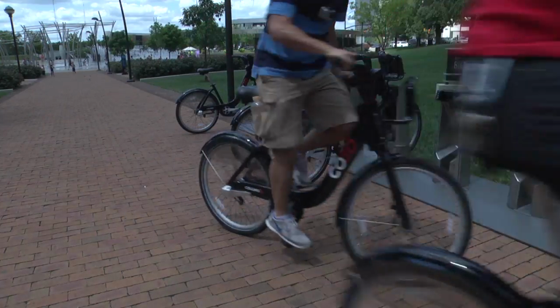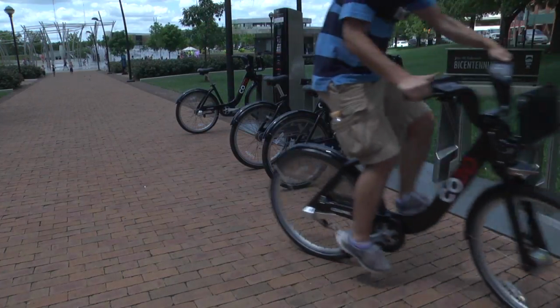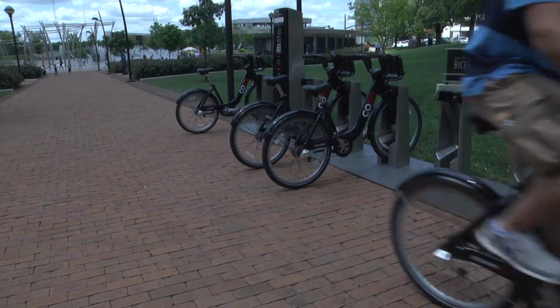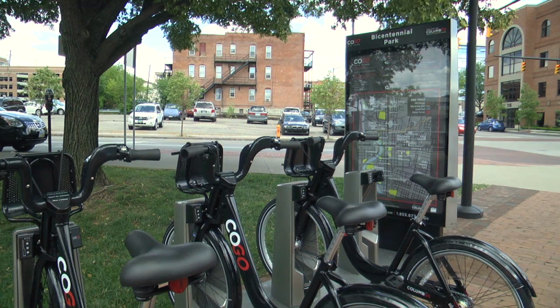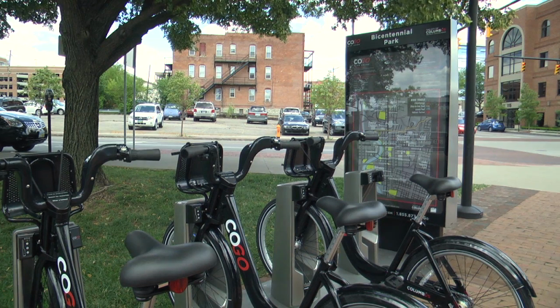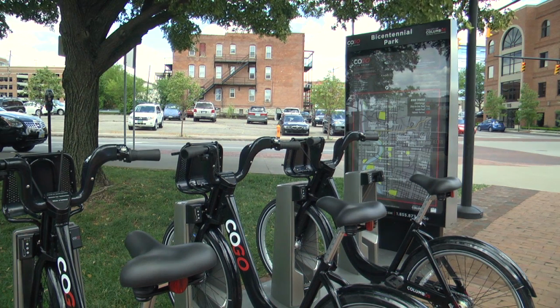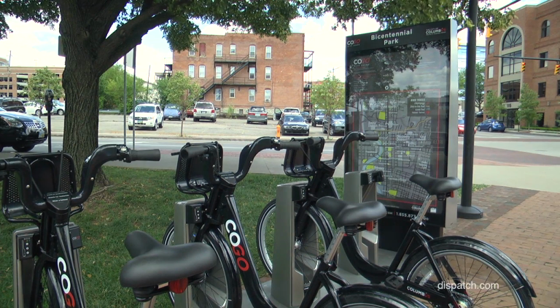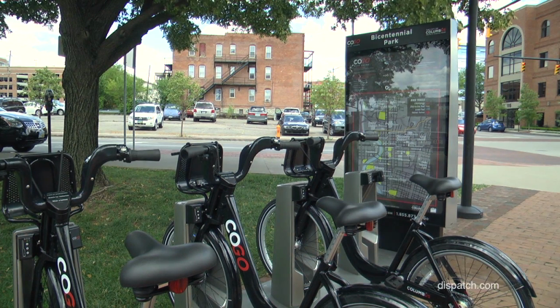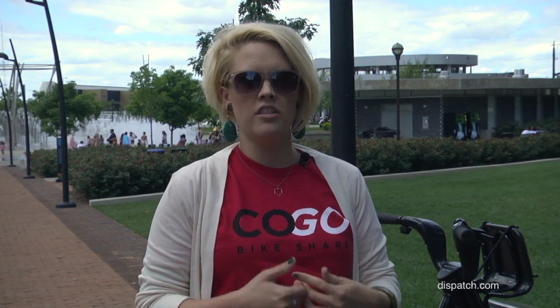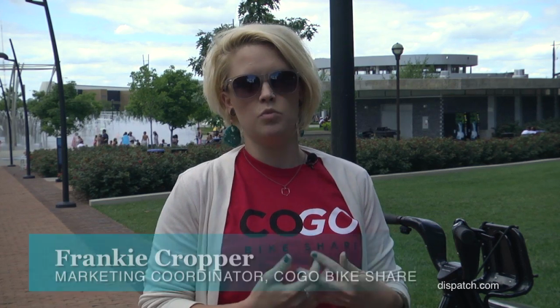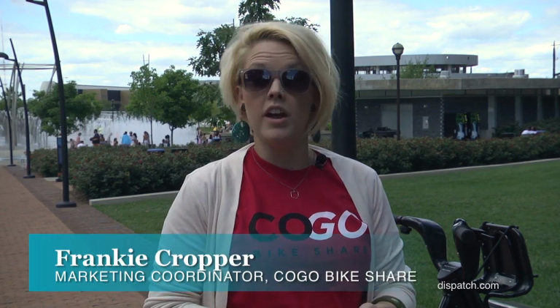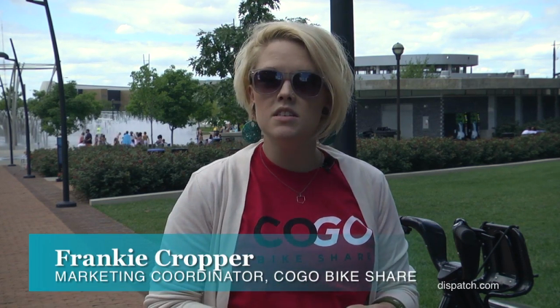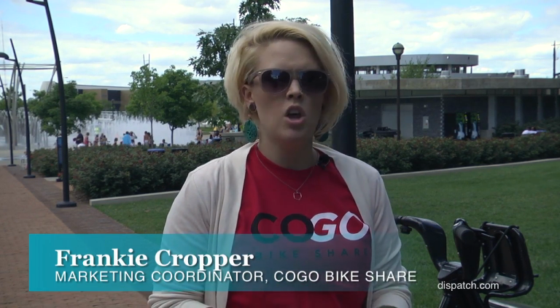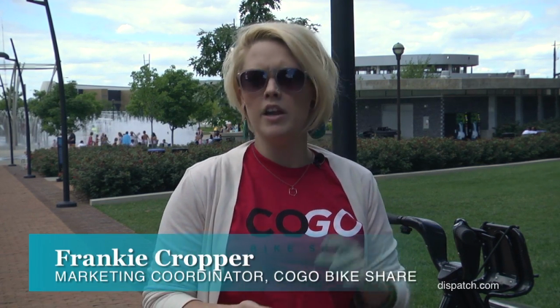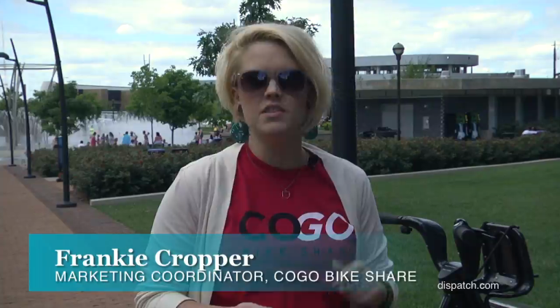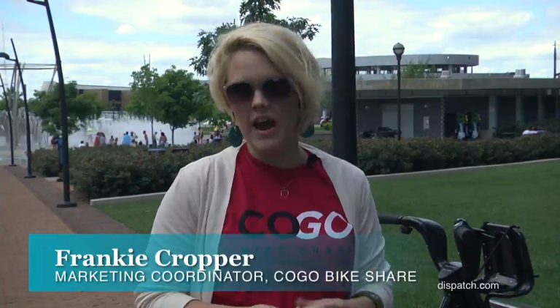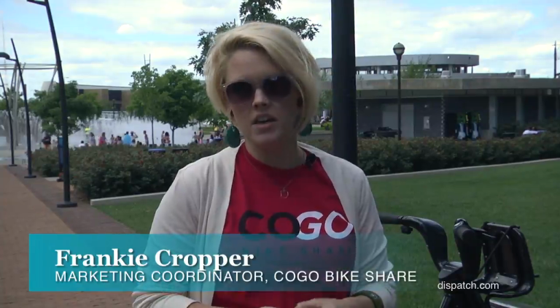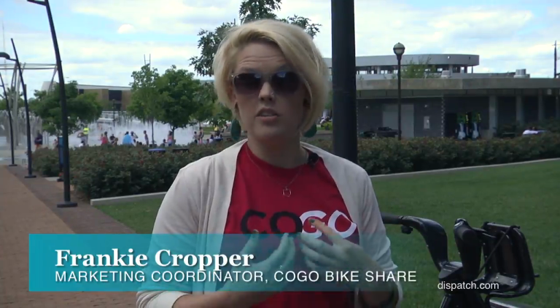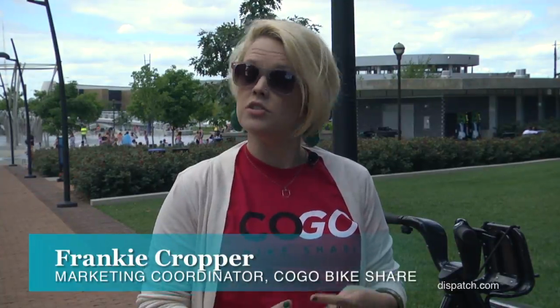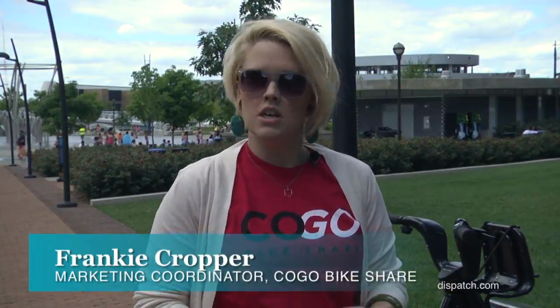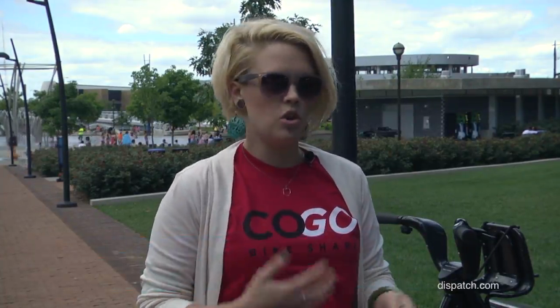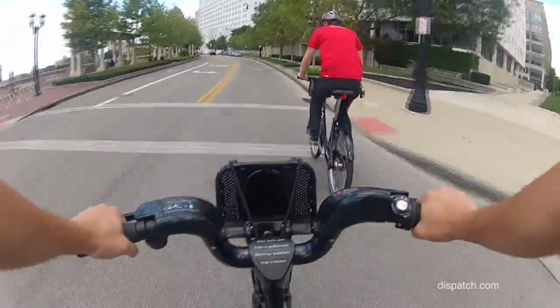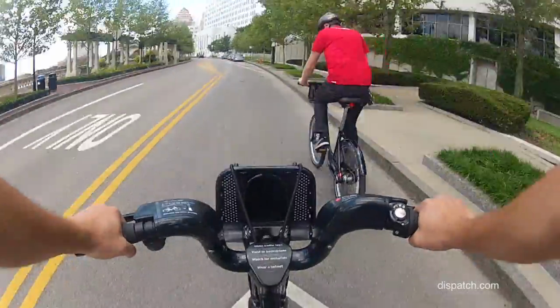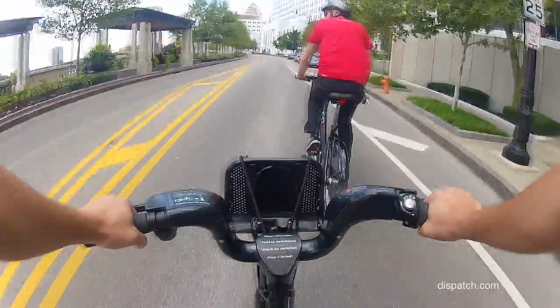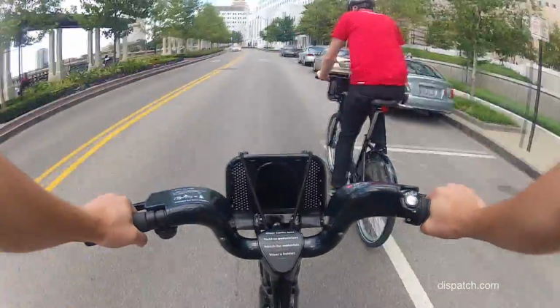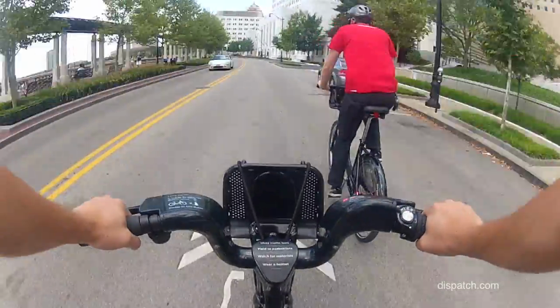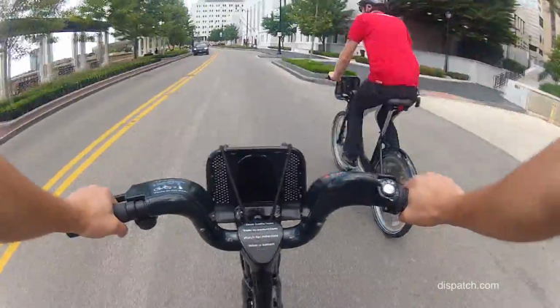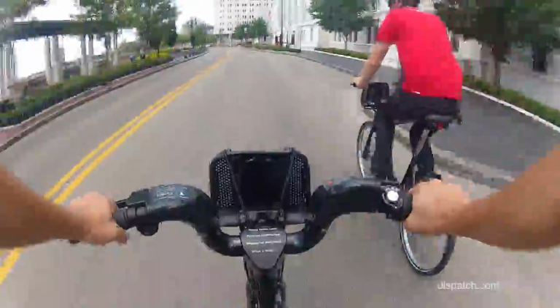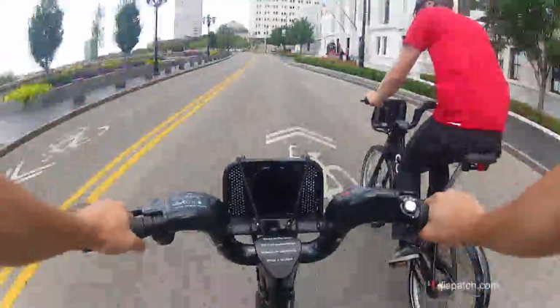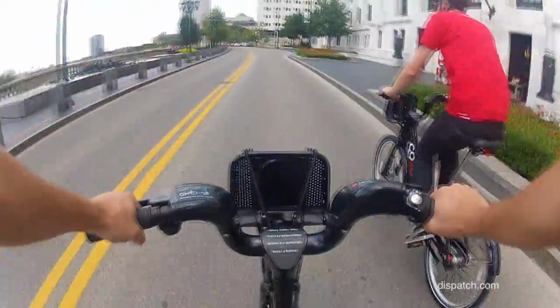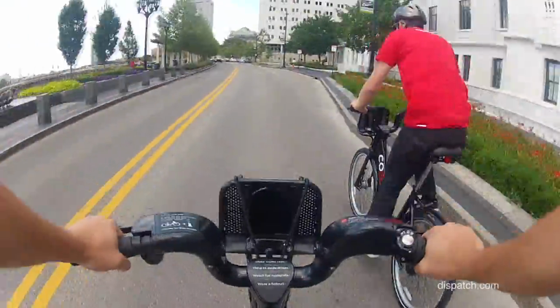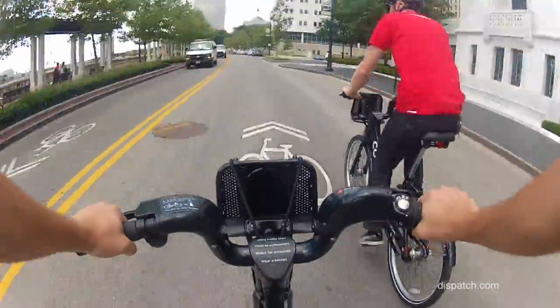We are at Bicentennial Park, one of the 30 stations here. You want to think of this more as a transit system, more like a bus or a taxi, rather than a rental. So you're using this more so for going from point A to point B, from station to station.